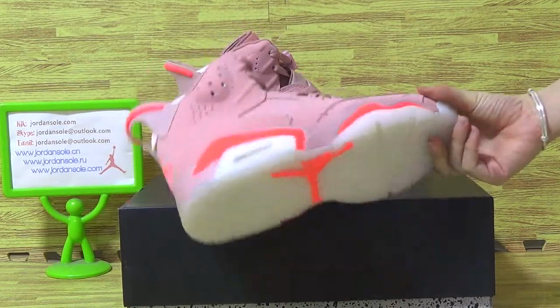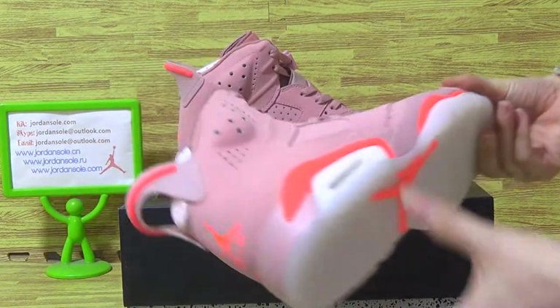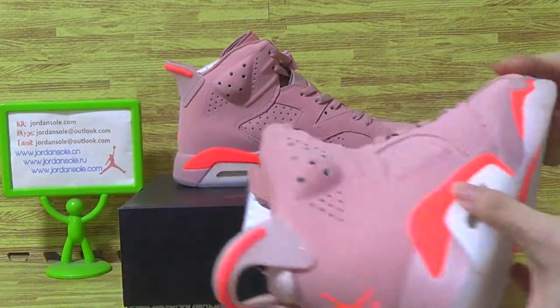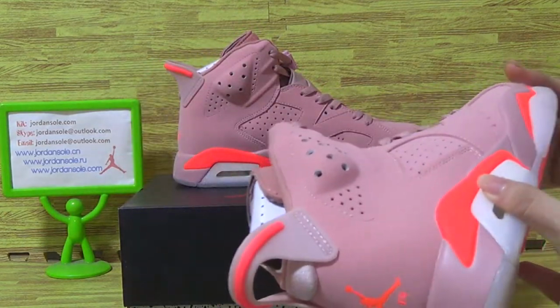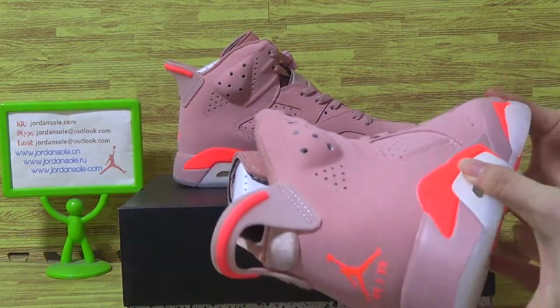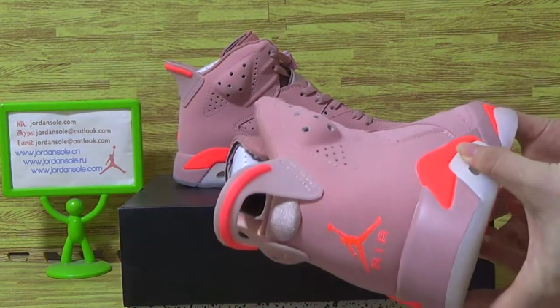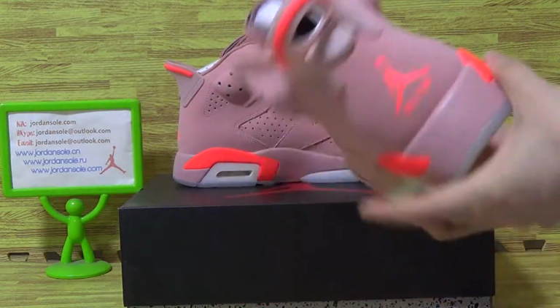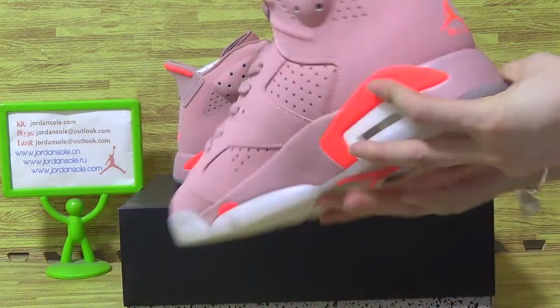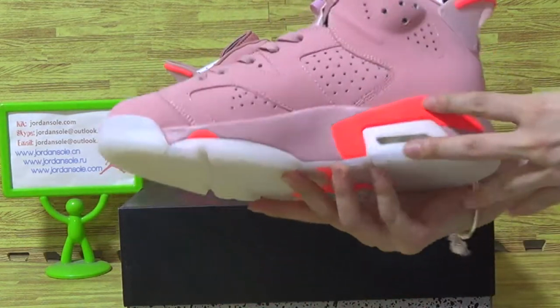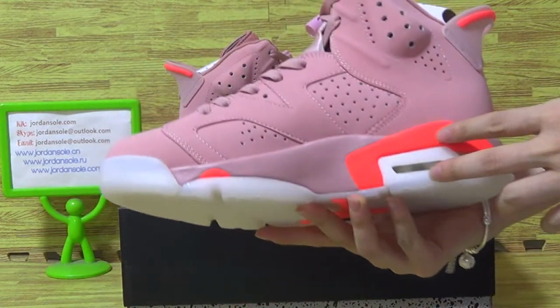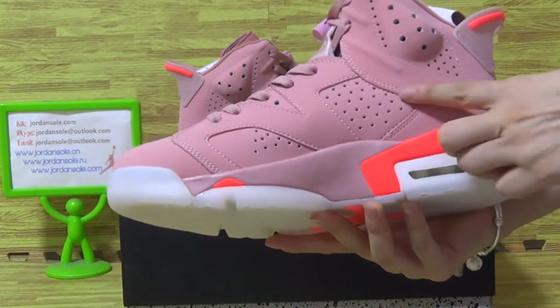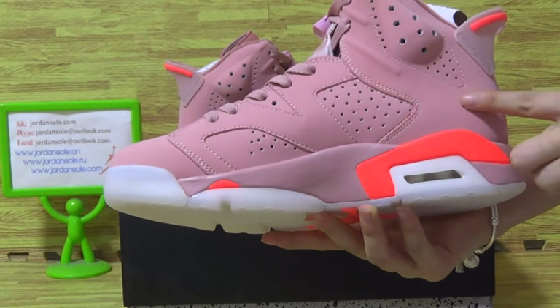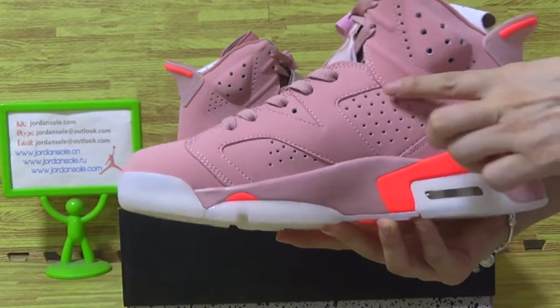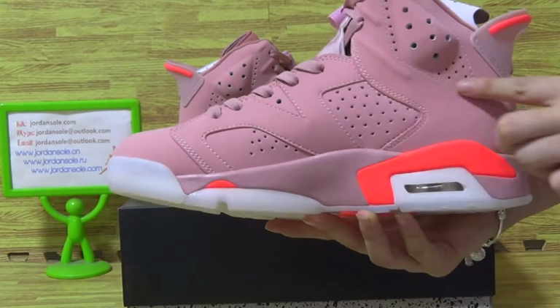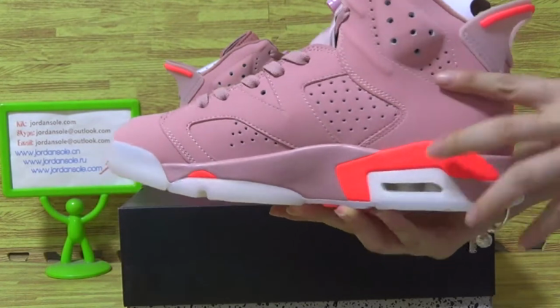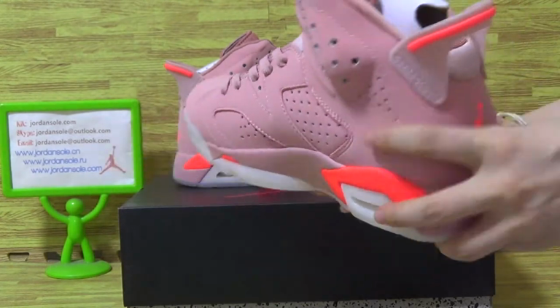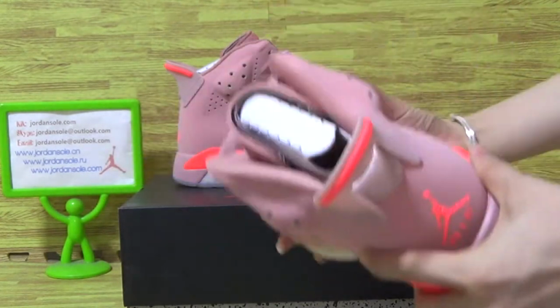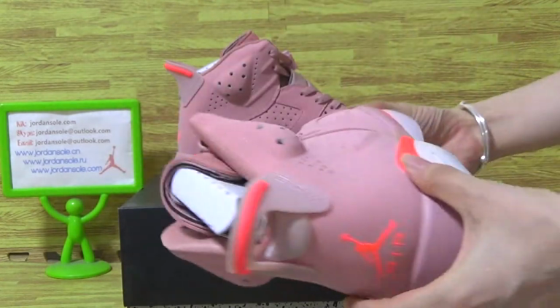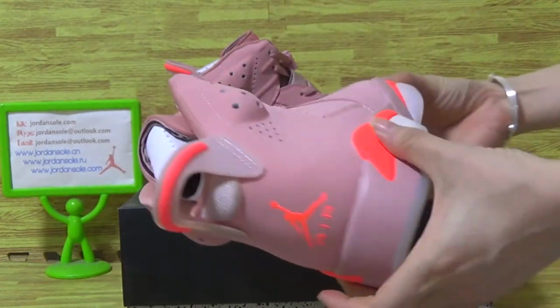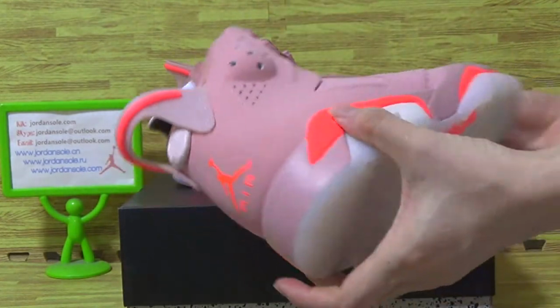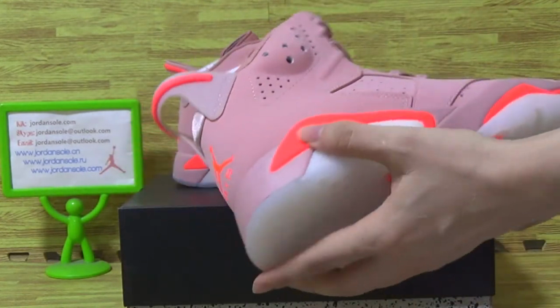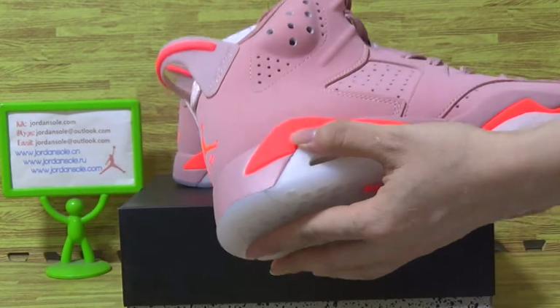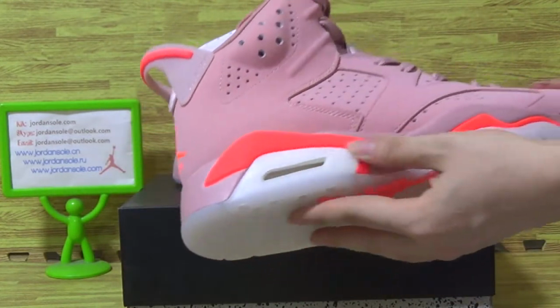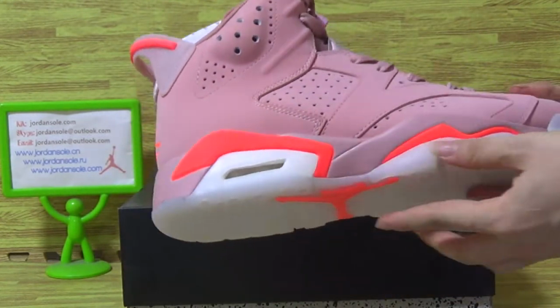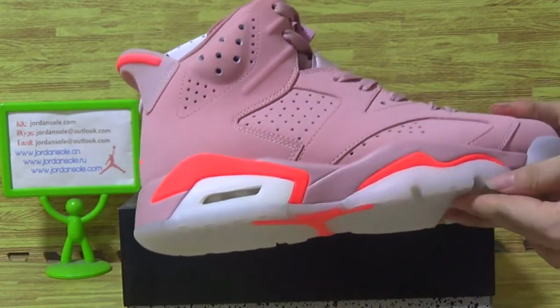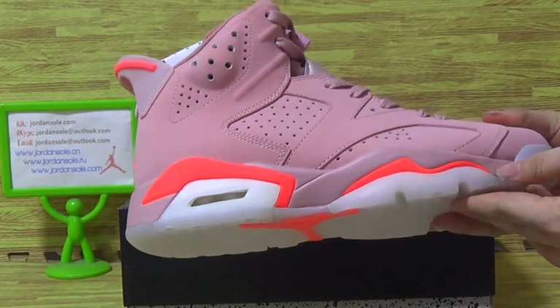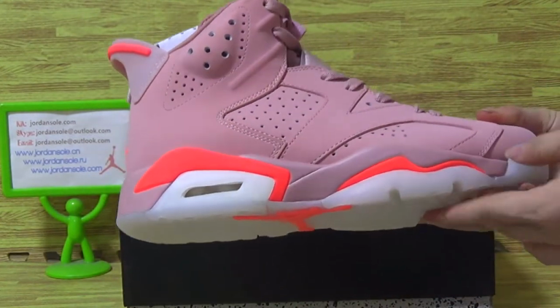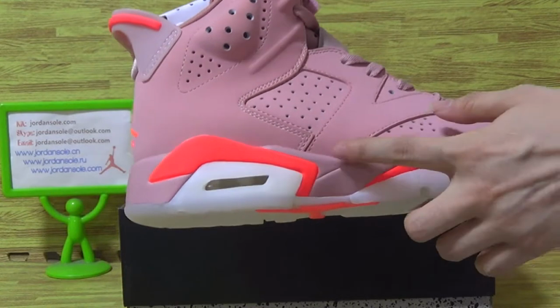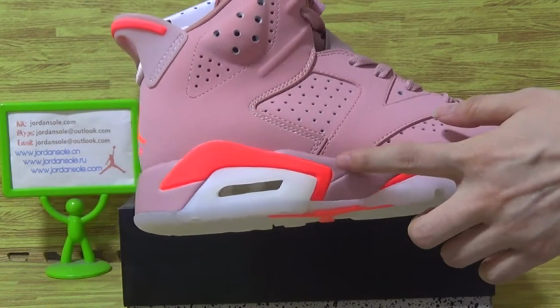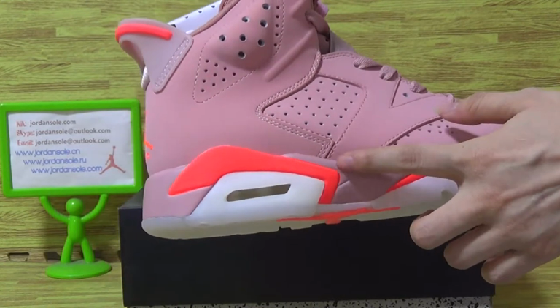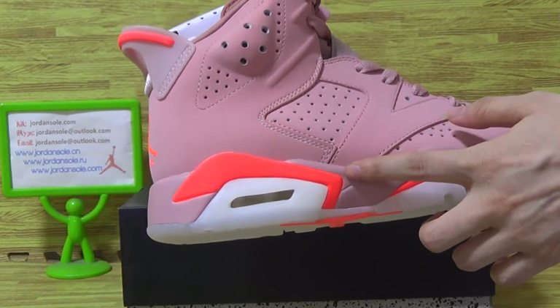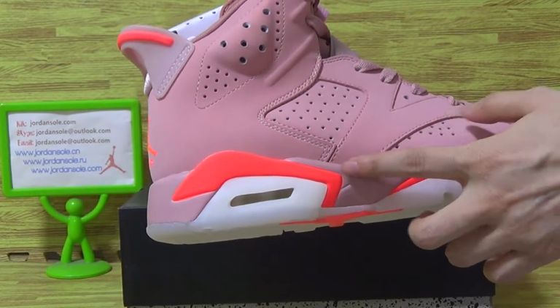As you can see, it comes with the new colorway — with the pink color. Pink color and shoes, also with white and infrared.